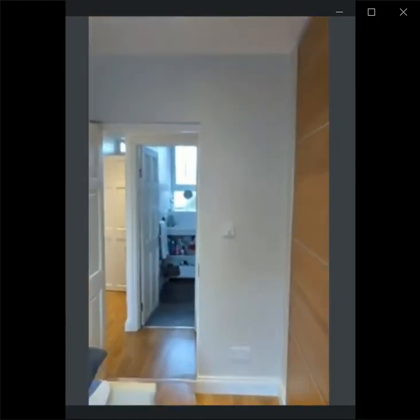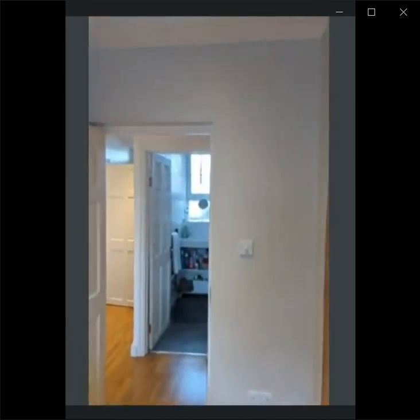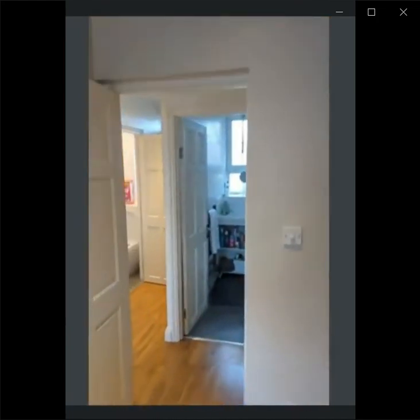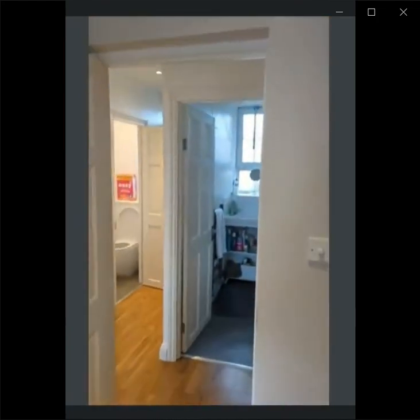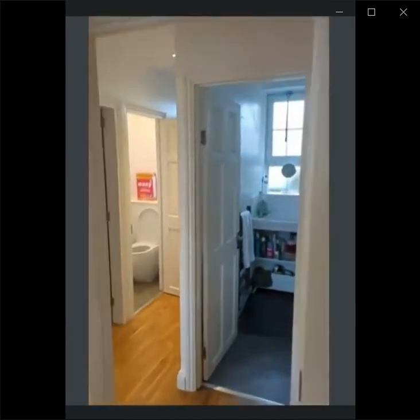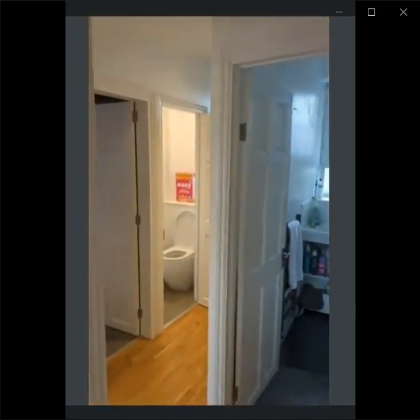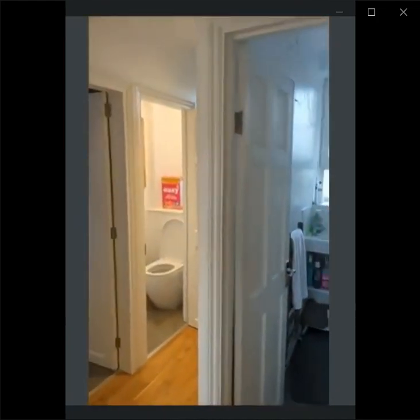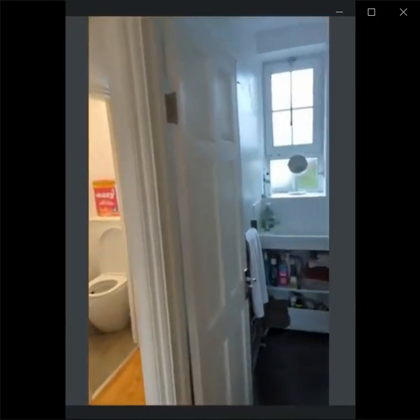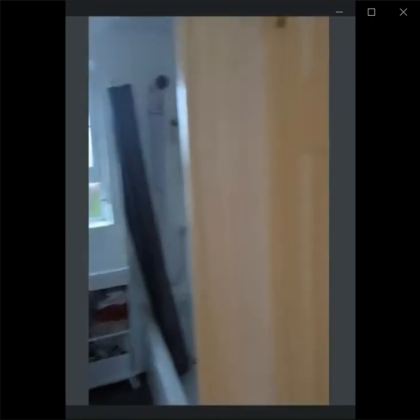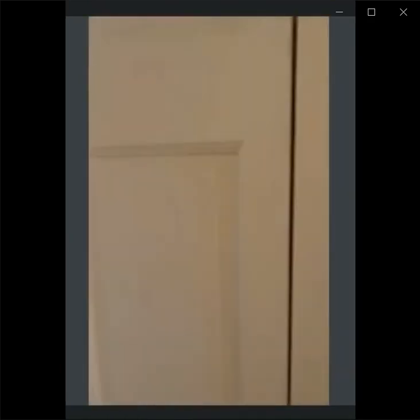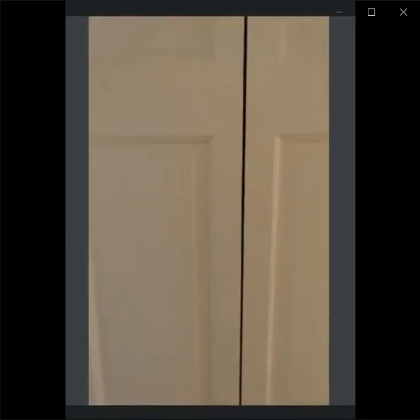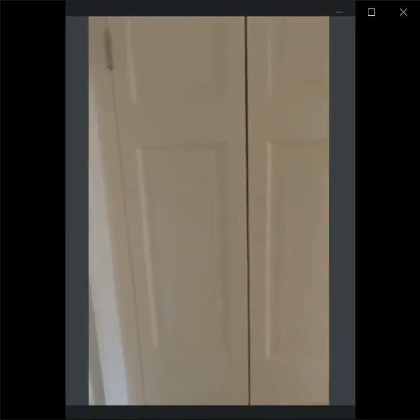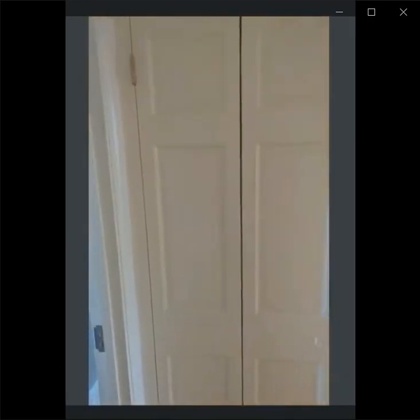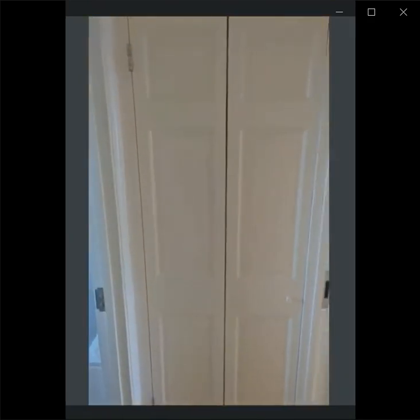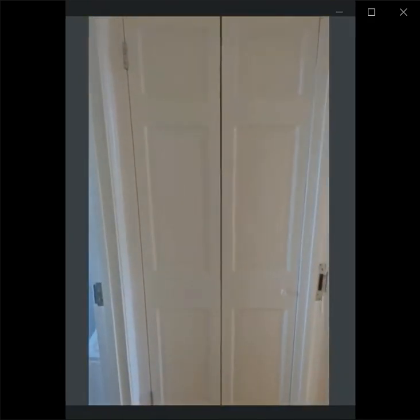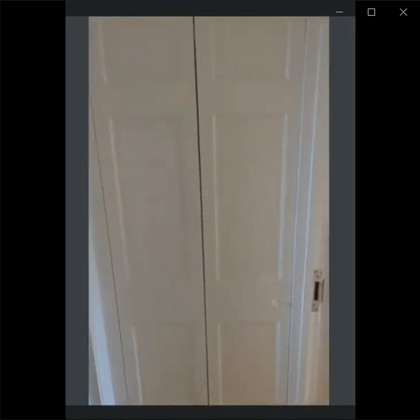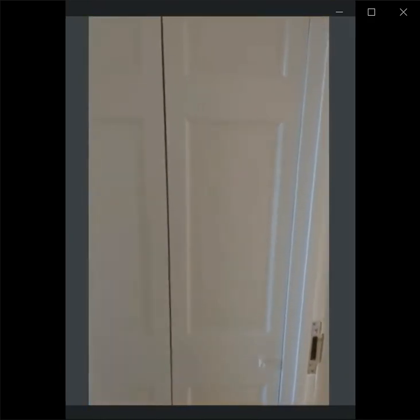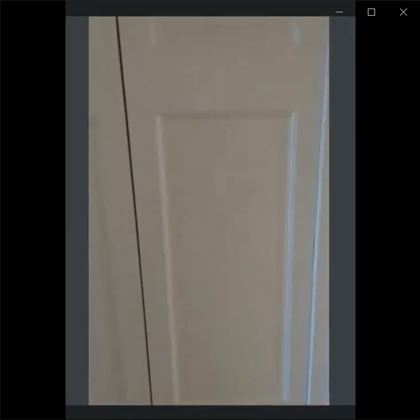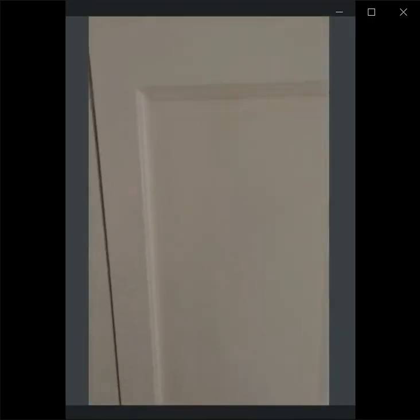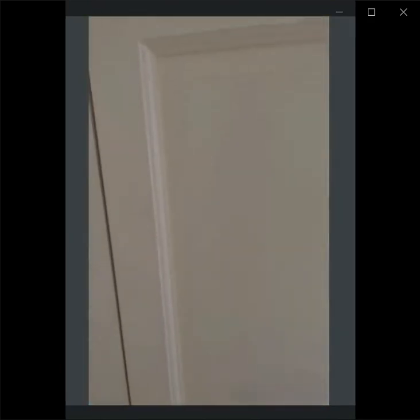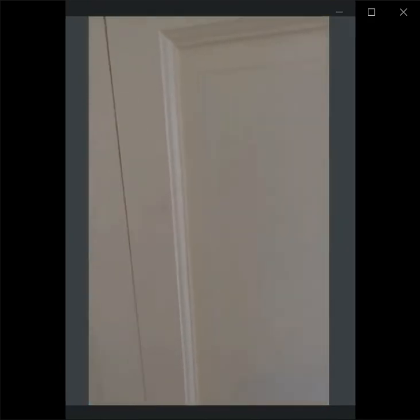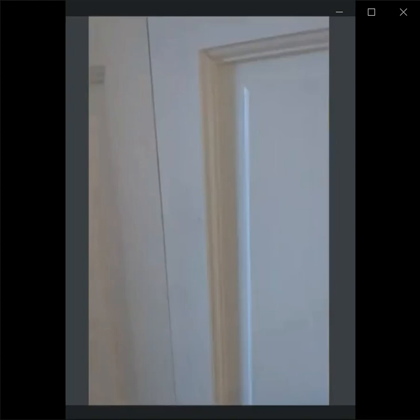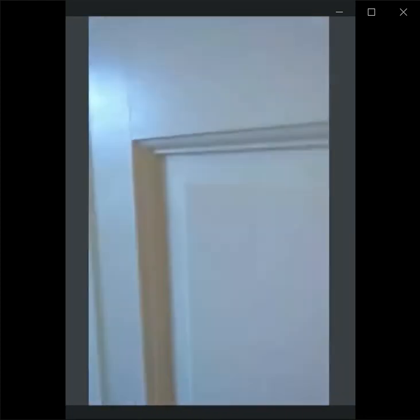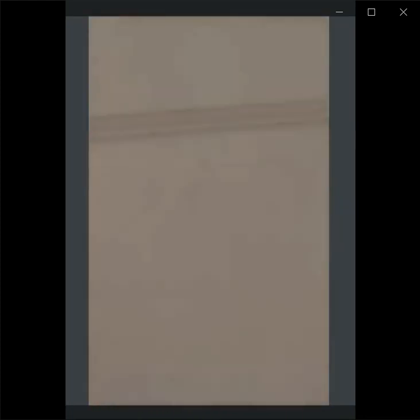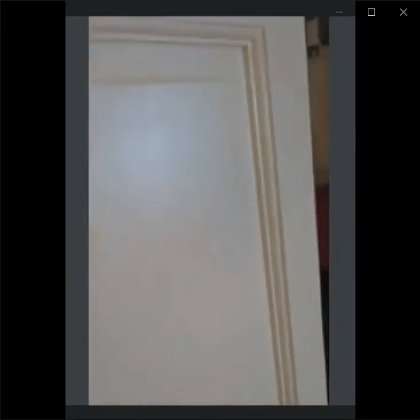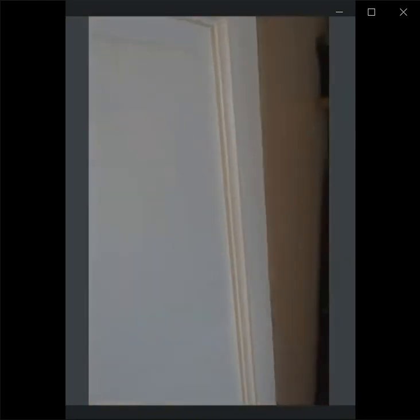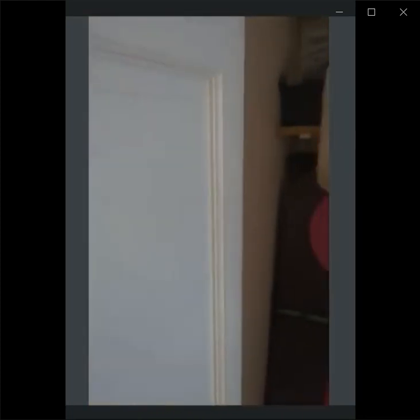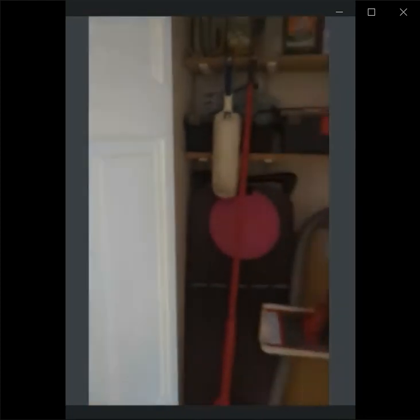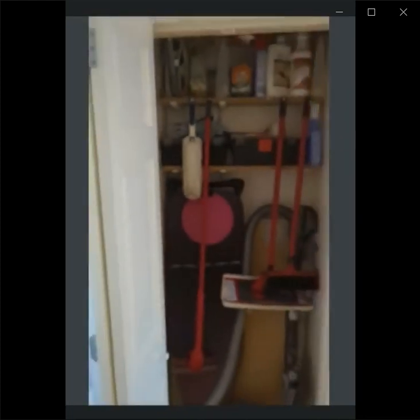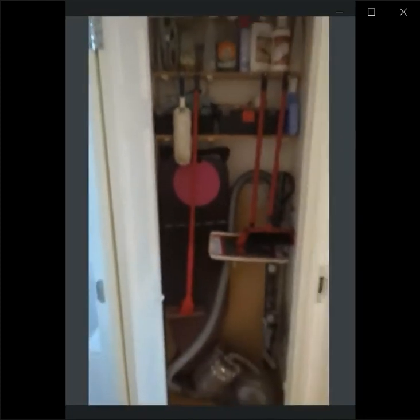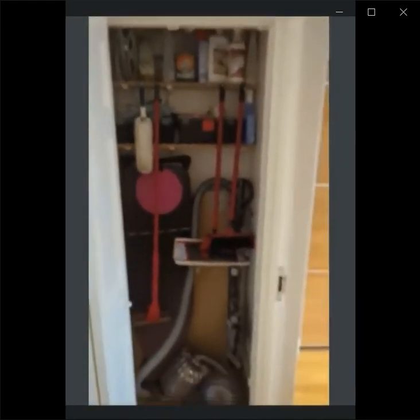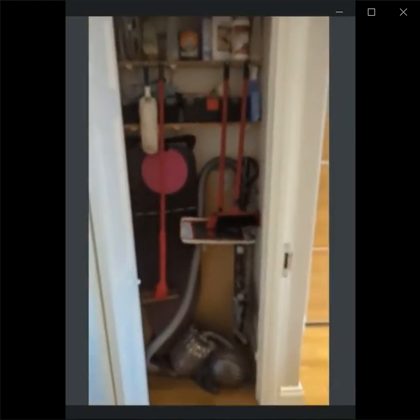Let's go check the living room and the other room. But first, here is the storage room where you can store all of your appliances.